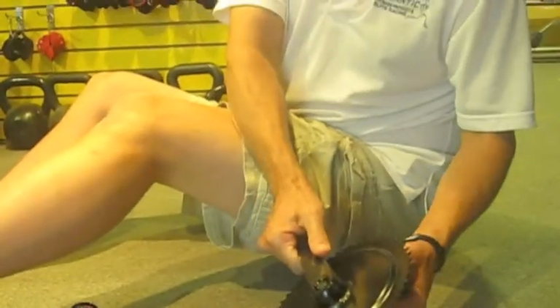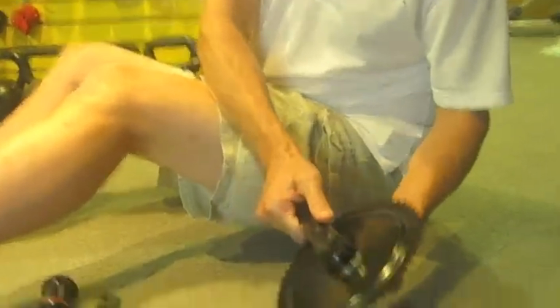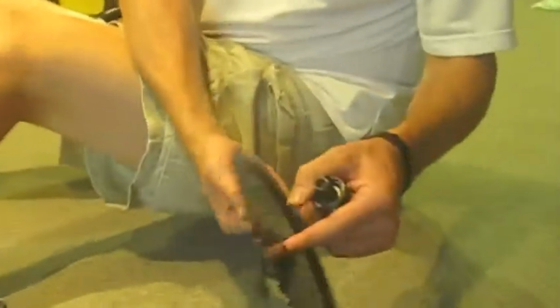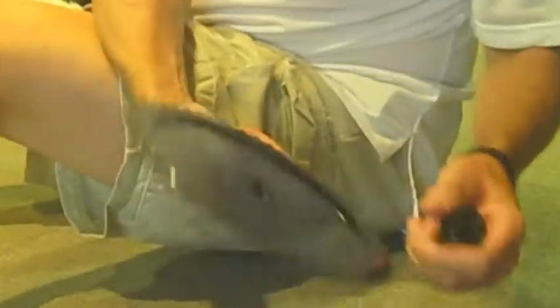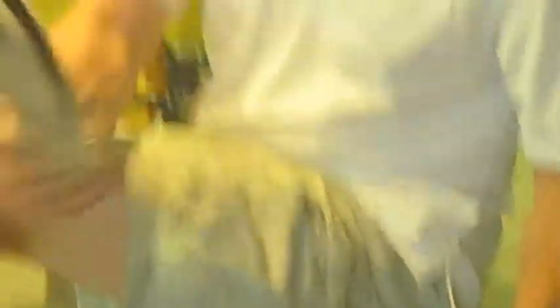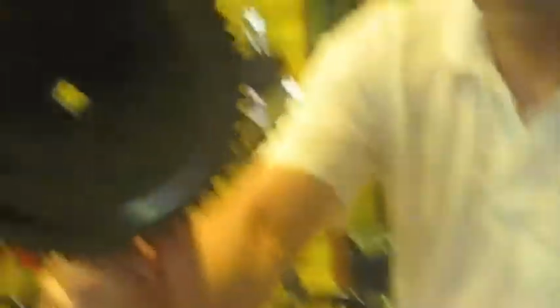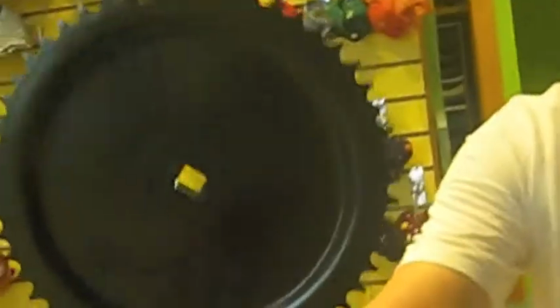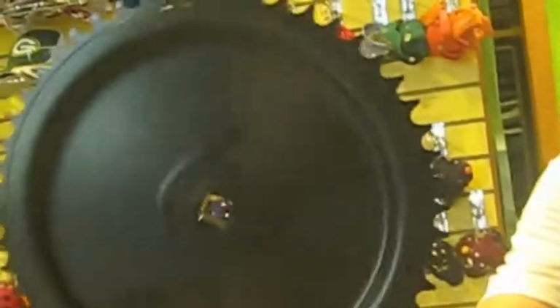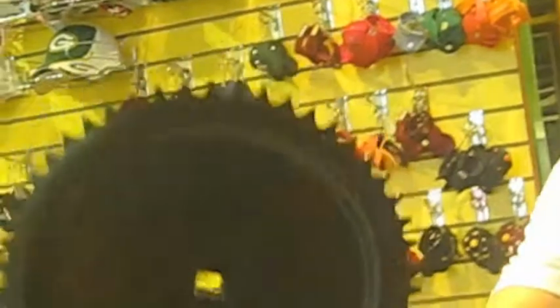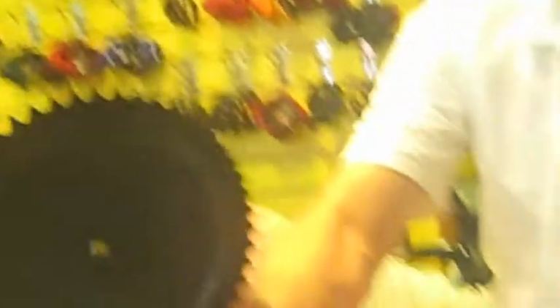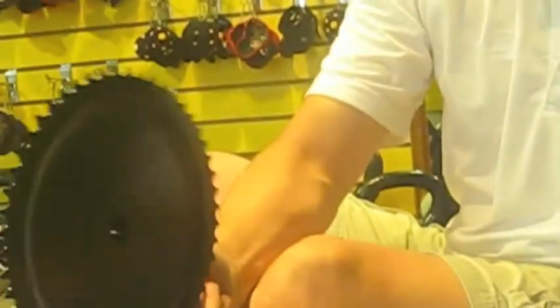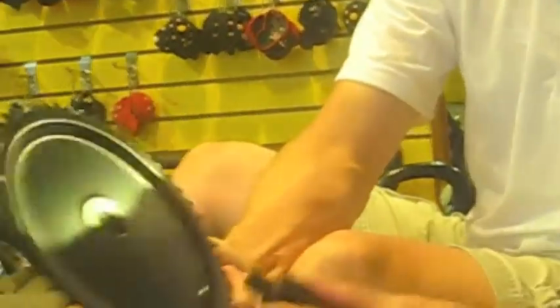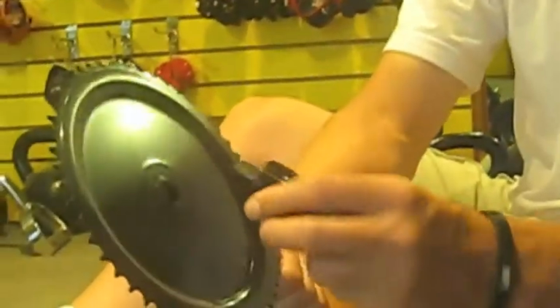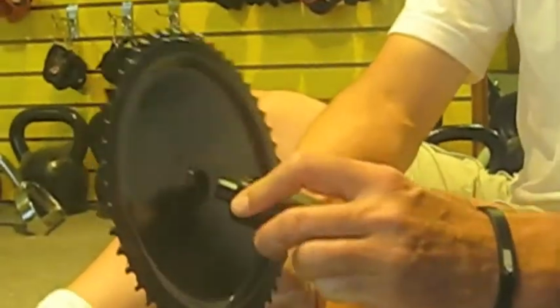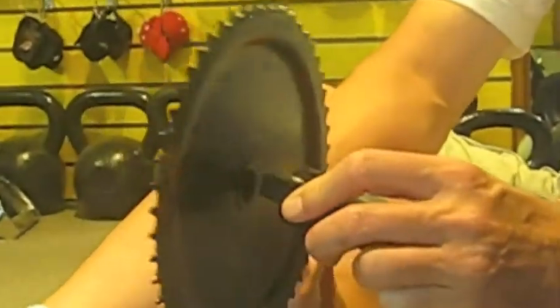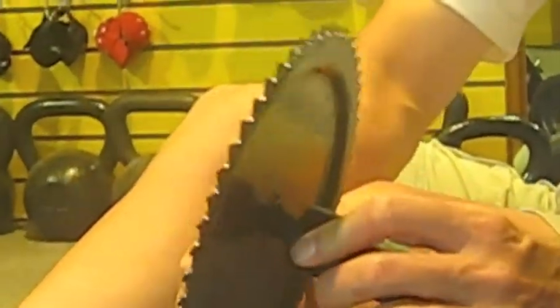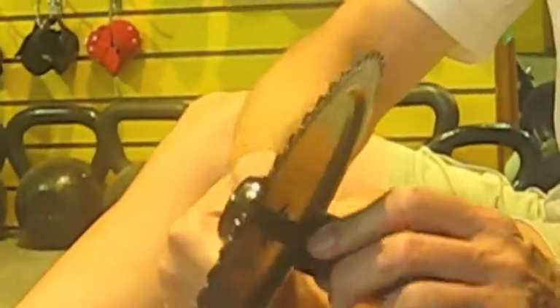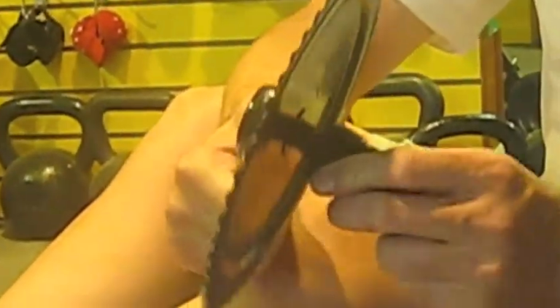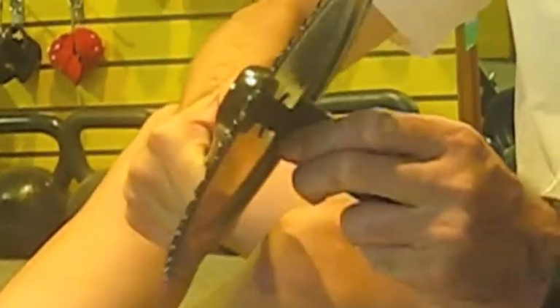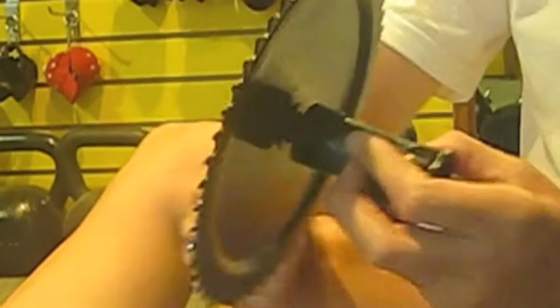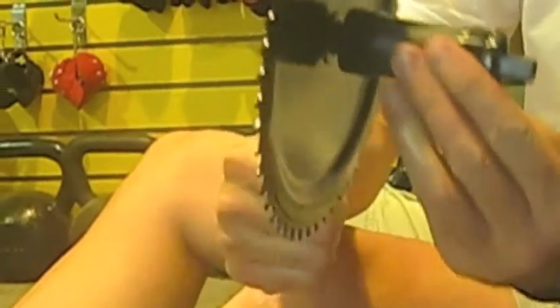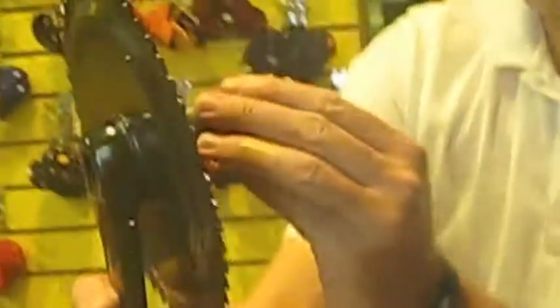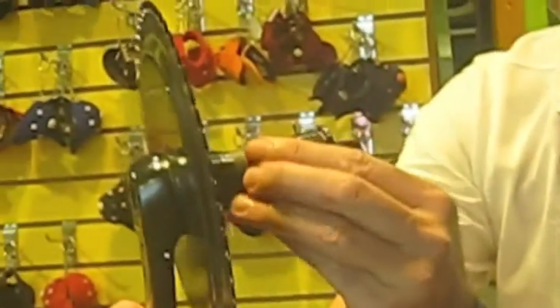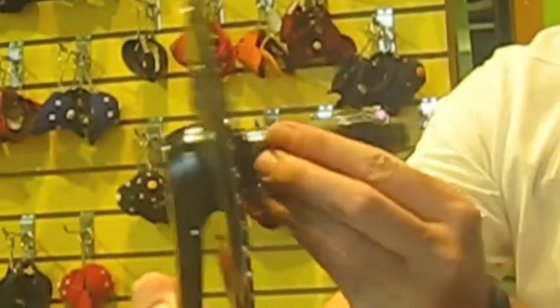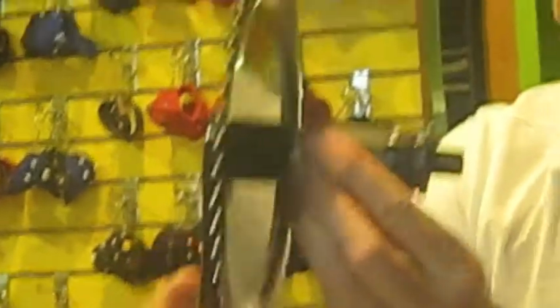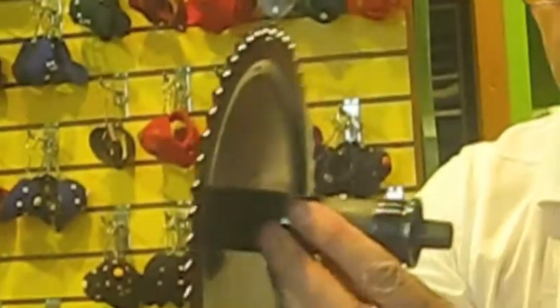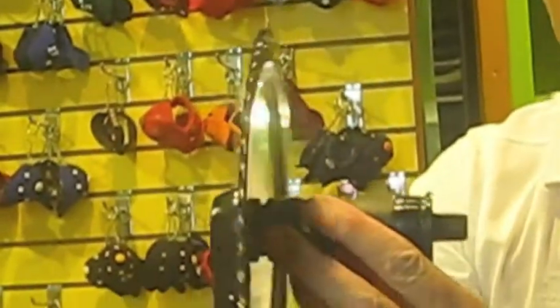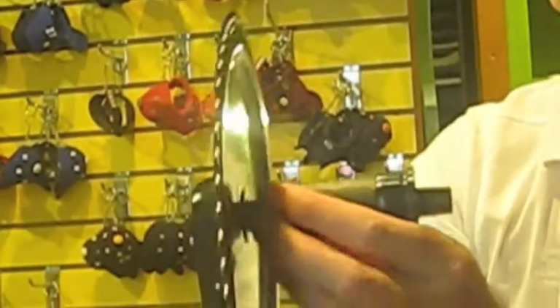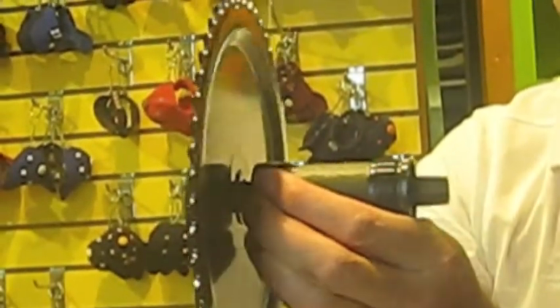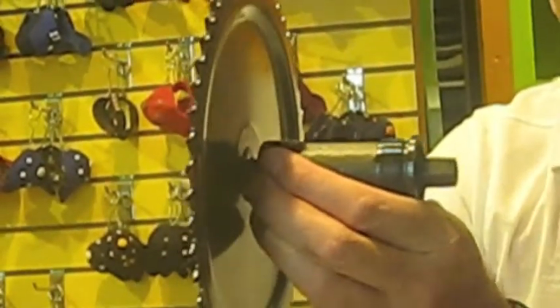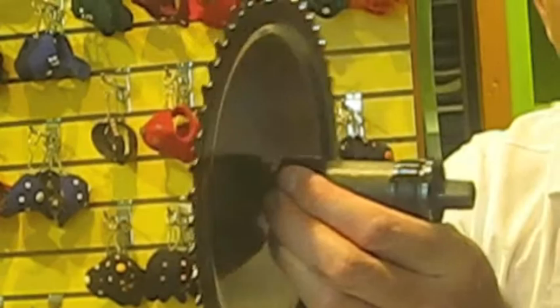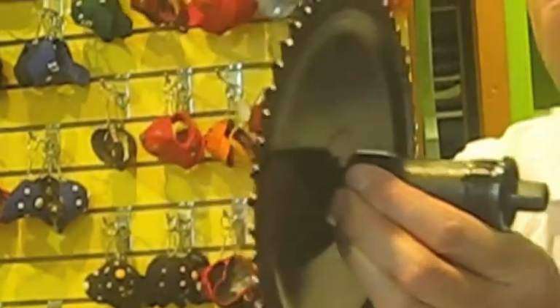With your square taper, the bottom bracket fits directly into the square hole on the crank, and this is for Schwinn bikes dating 2004 and prior.